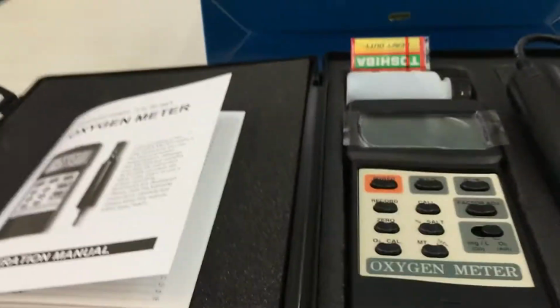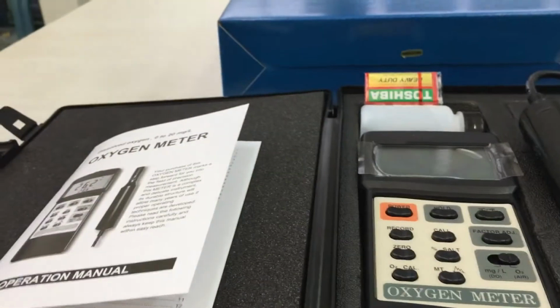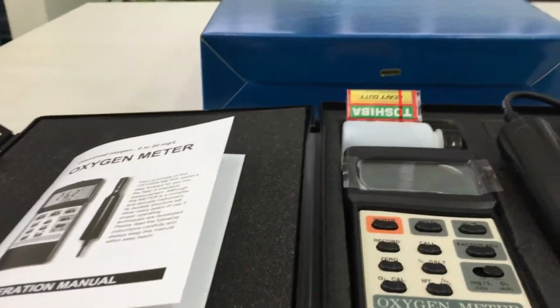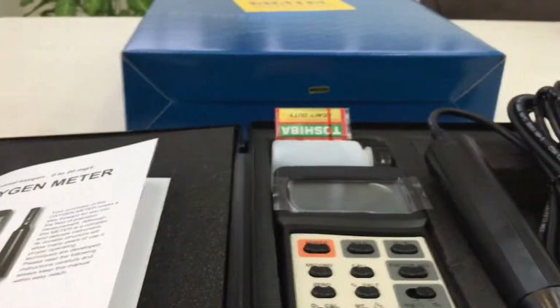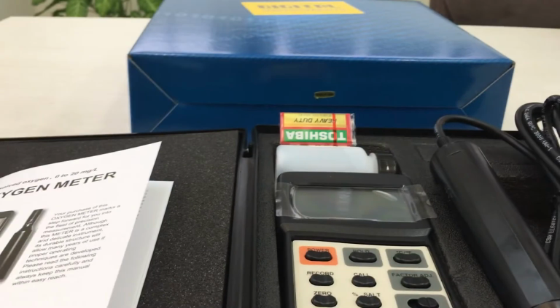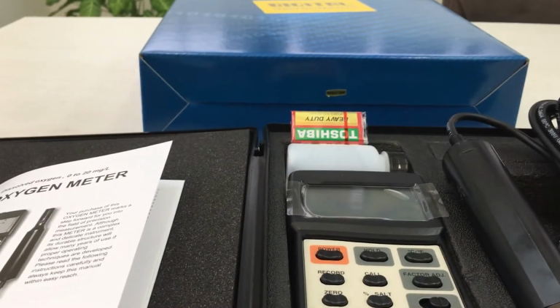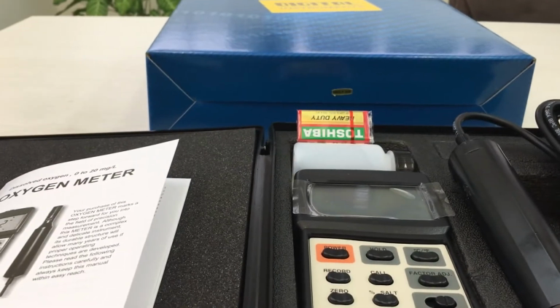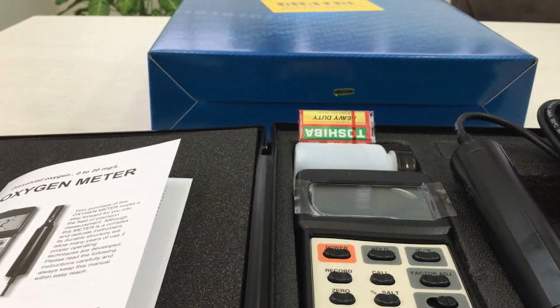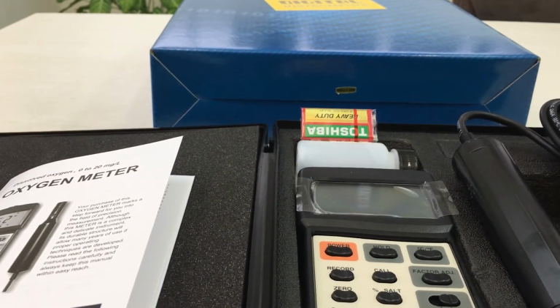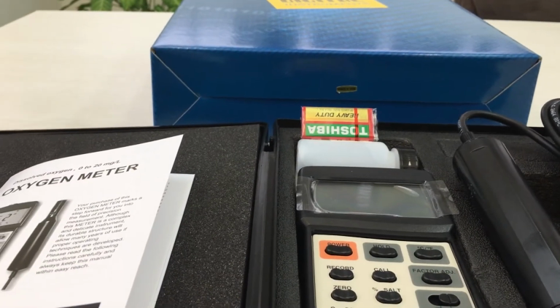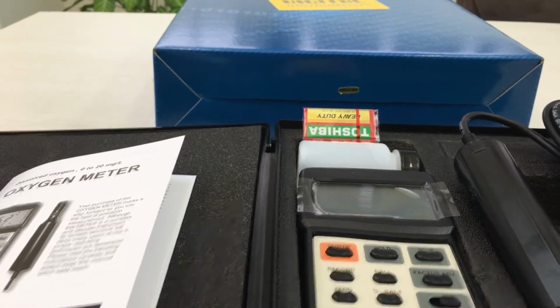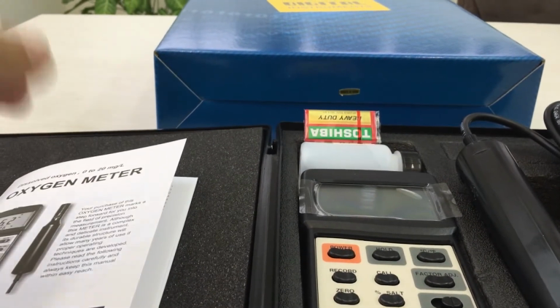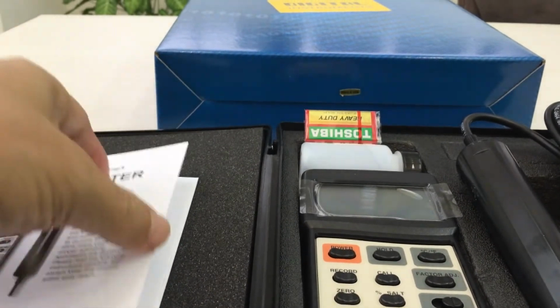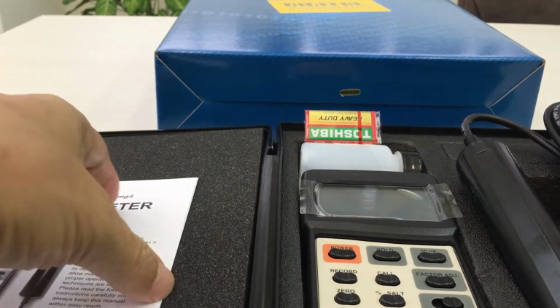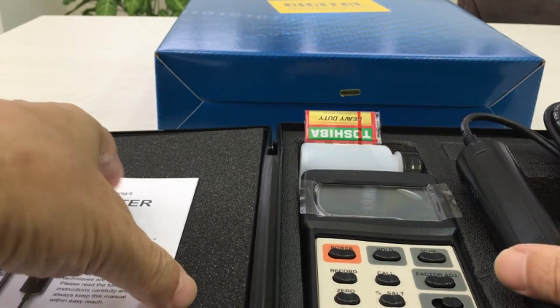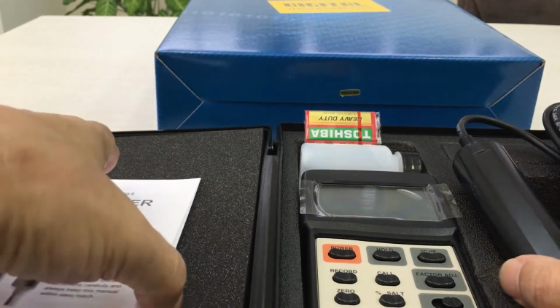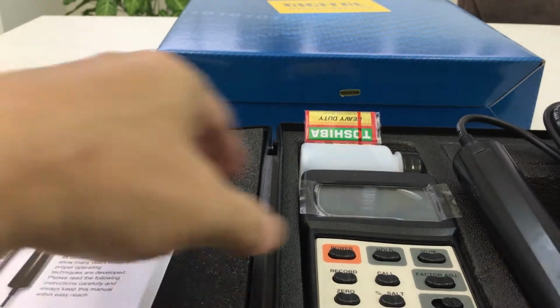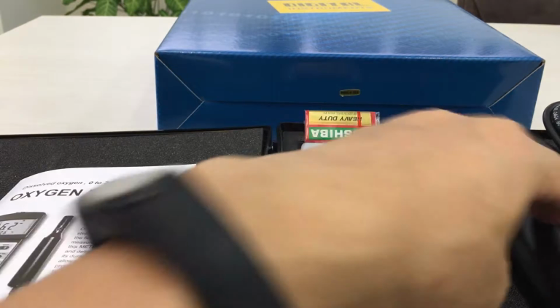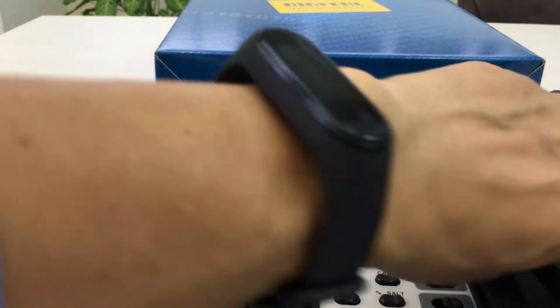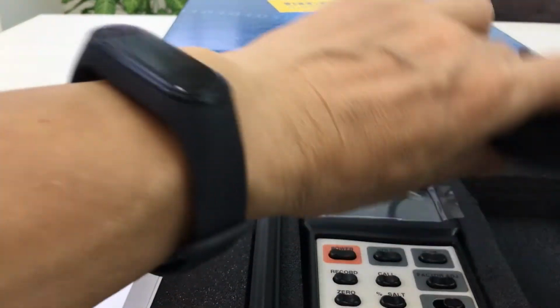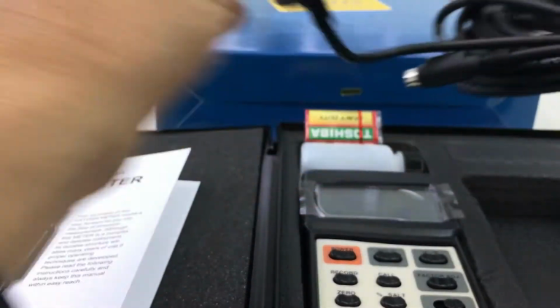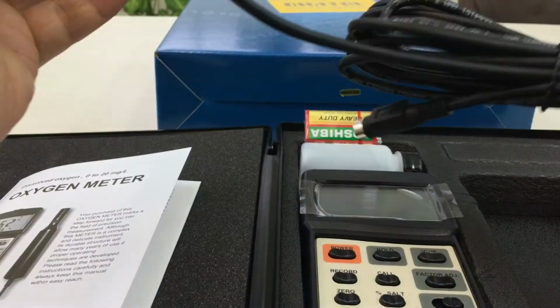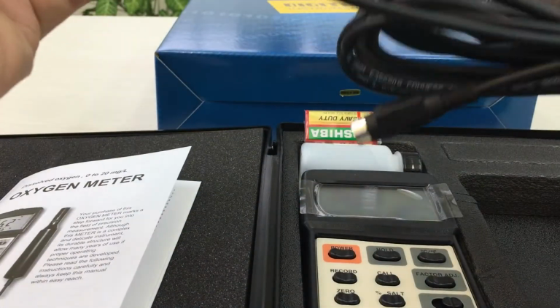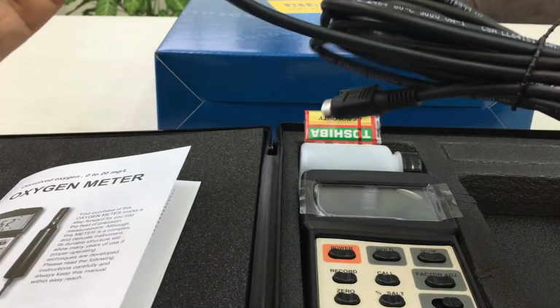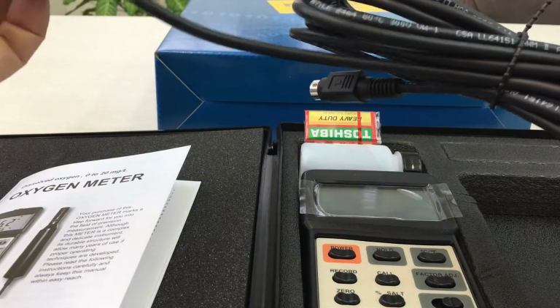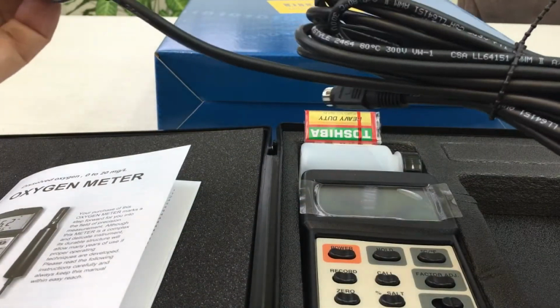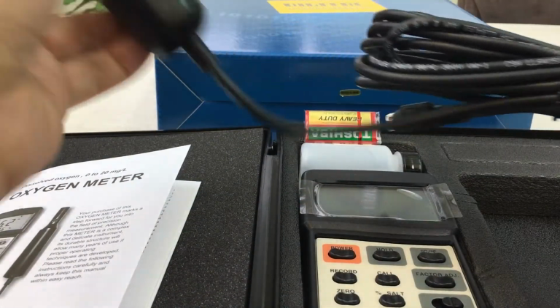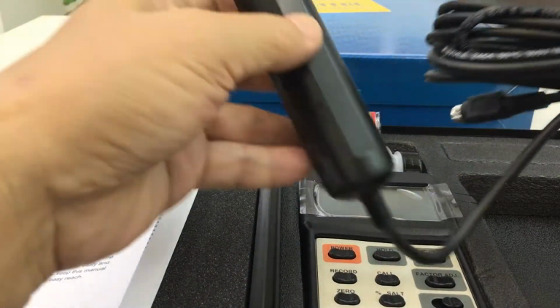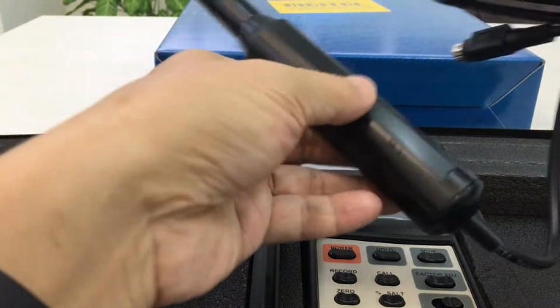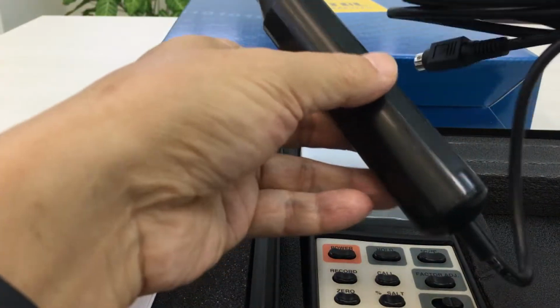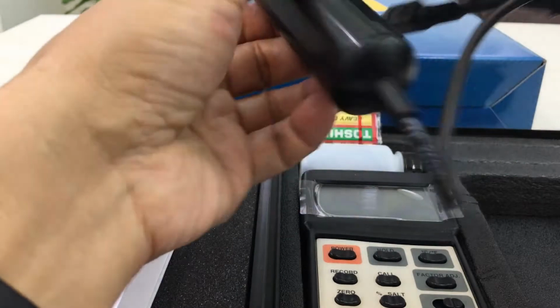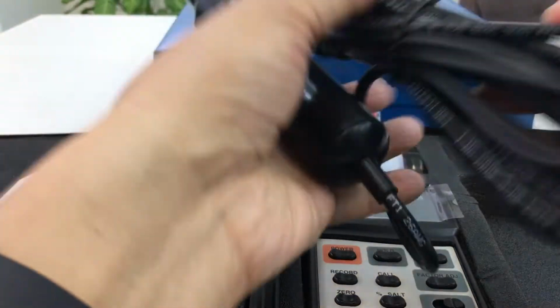This is for air measurement and water measurement. The cable here is 4 meters long.